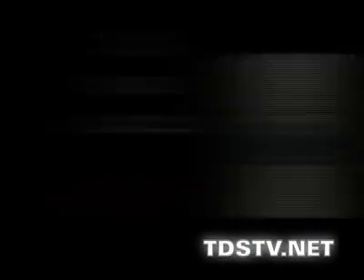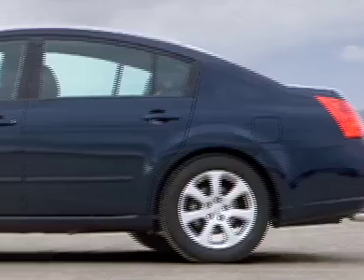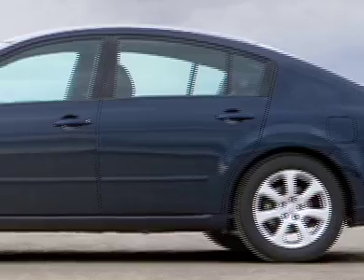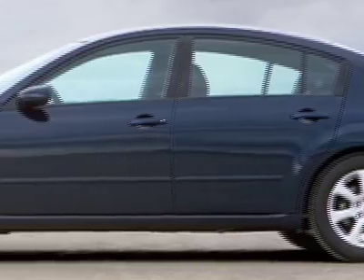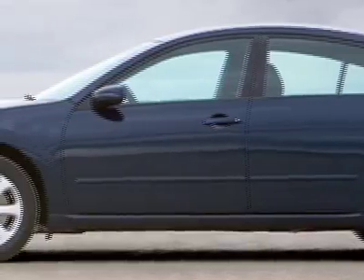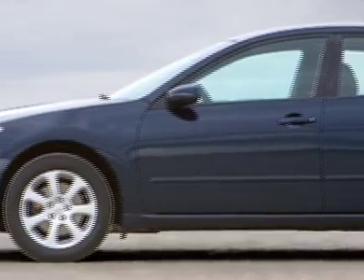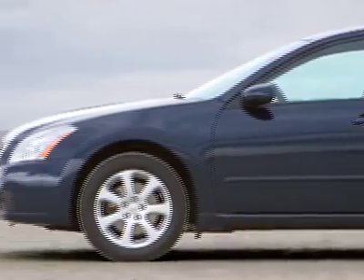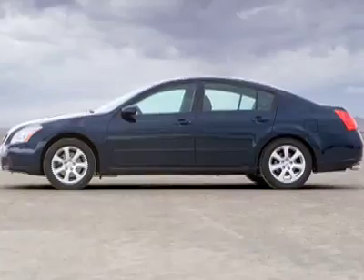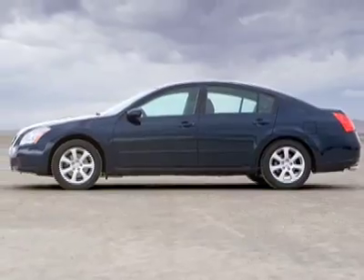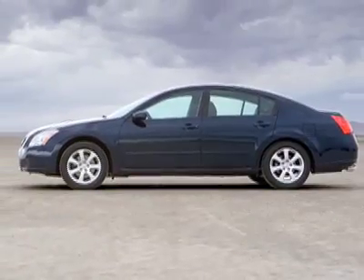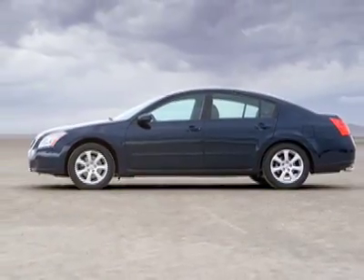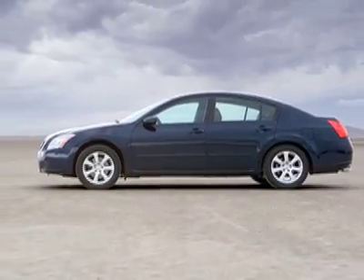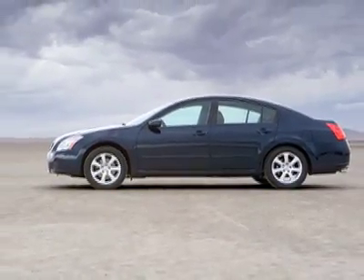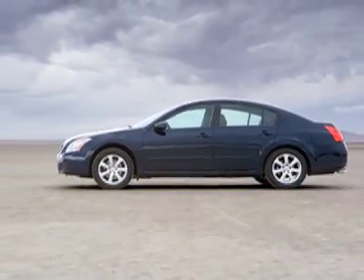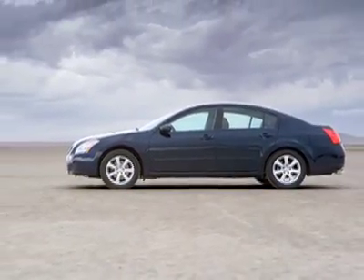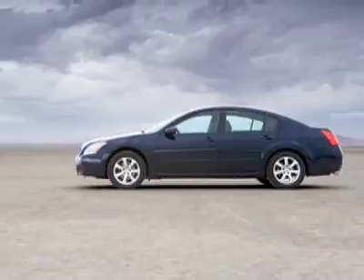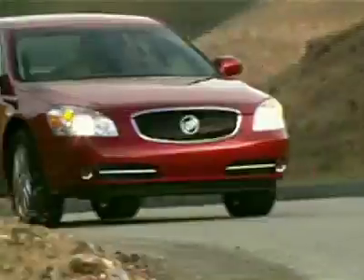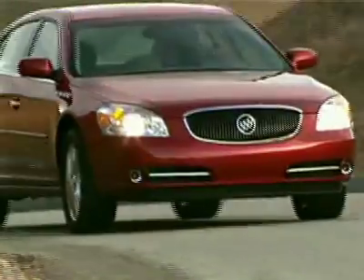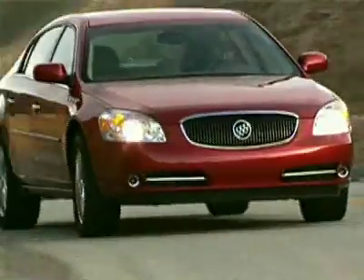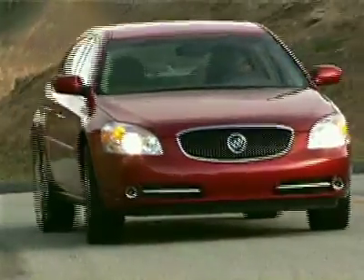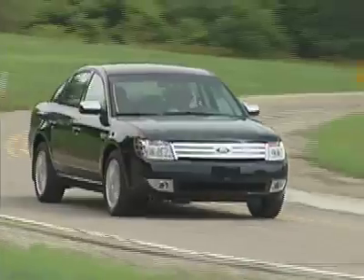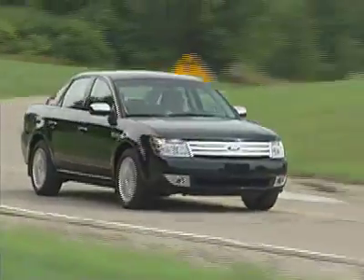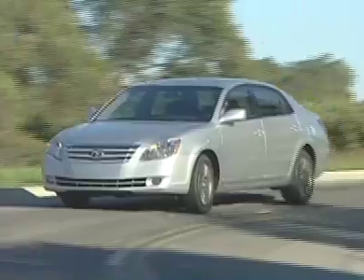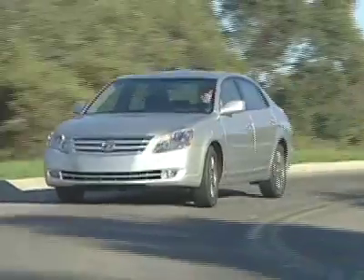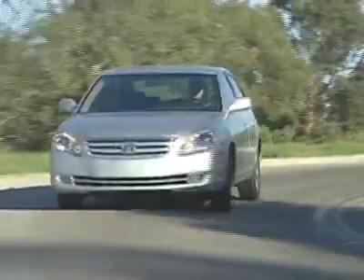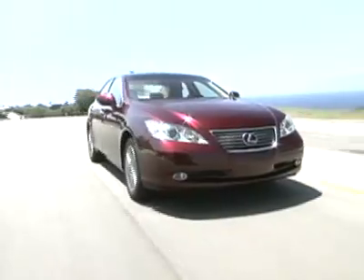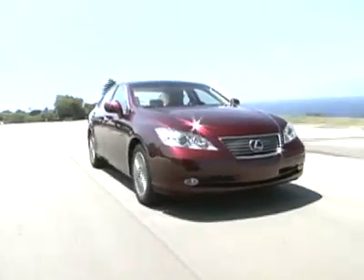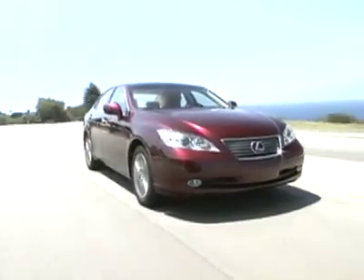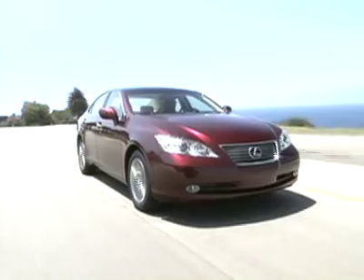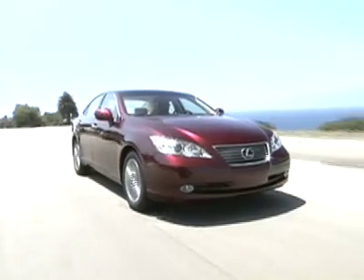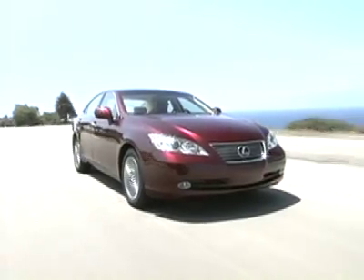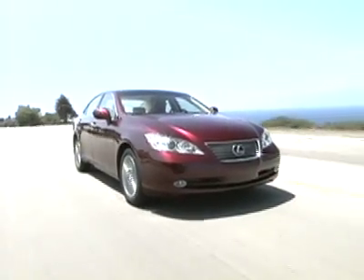The Nissan Maxima is a sporty sedan that performs like a near-luxury sedan, but is priced like a full-size one. The Buick Lucerne, Ford Taurus, Toyota Avalon, and Lexus ES350 are some of its key competitors.